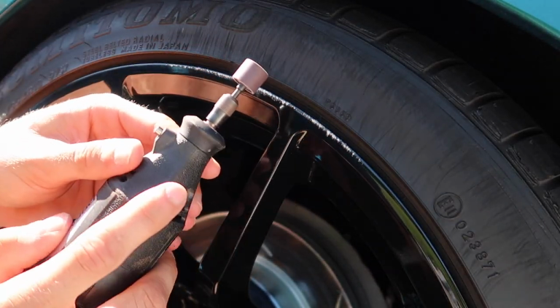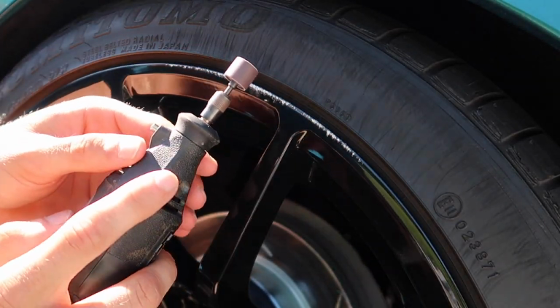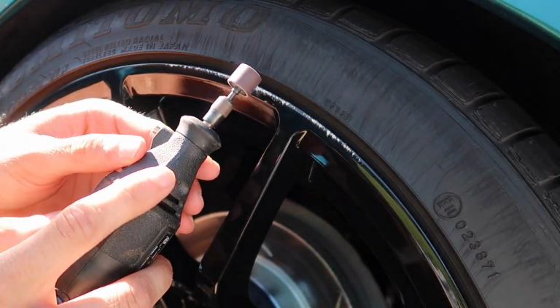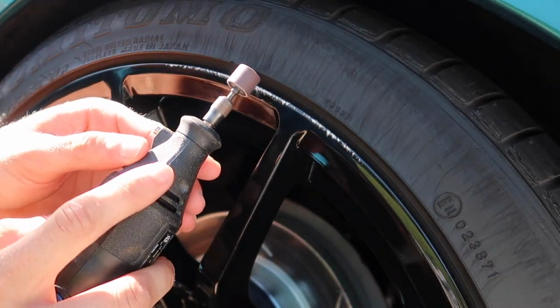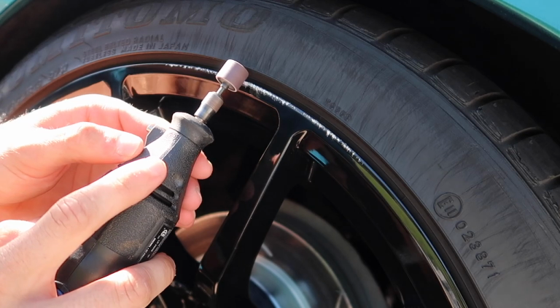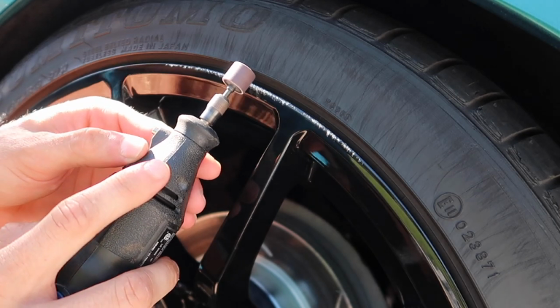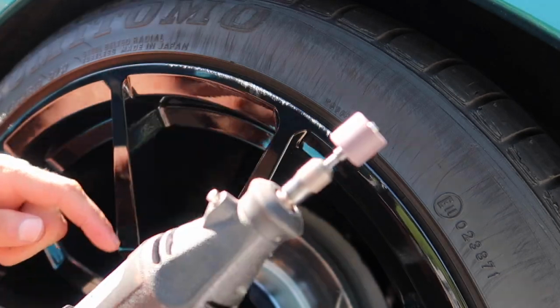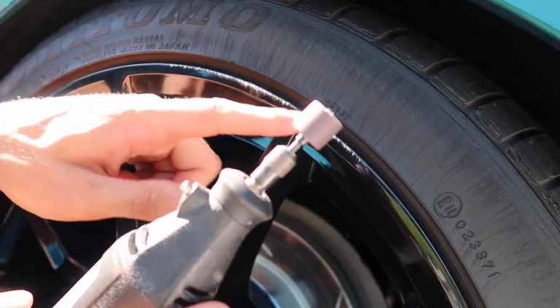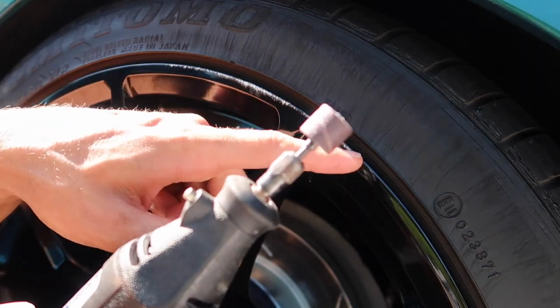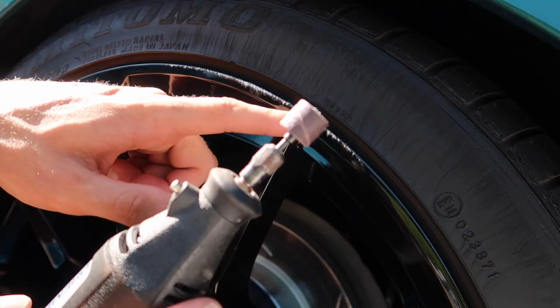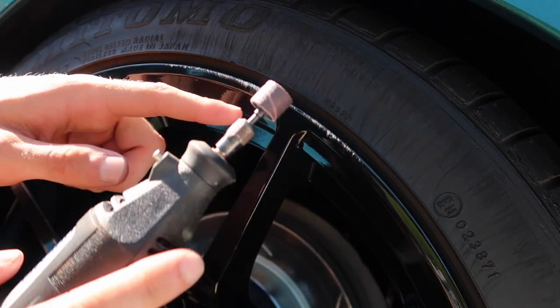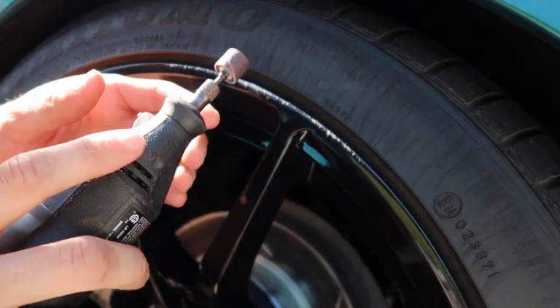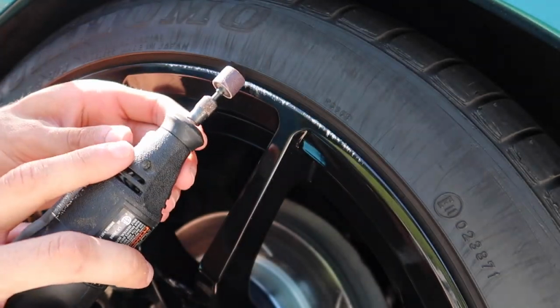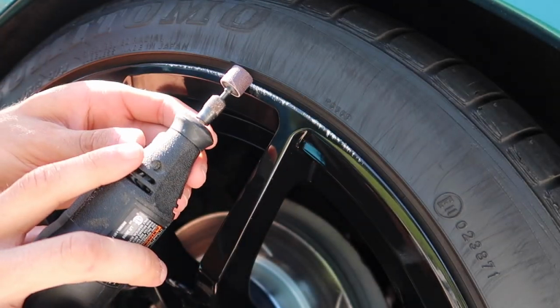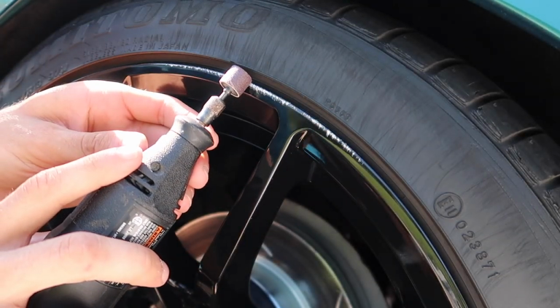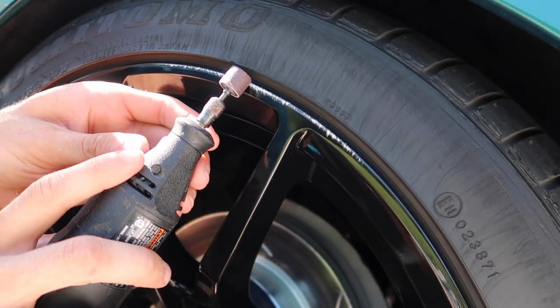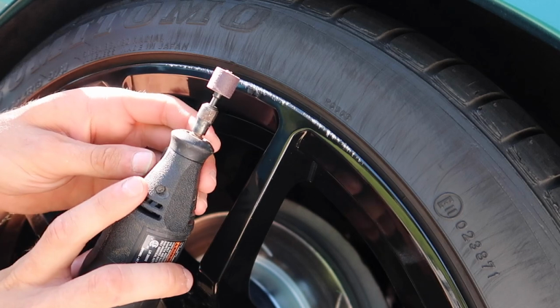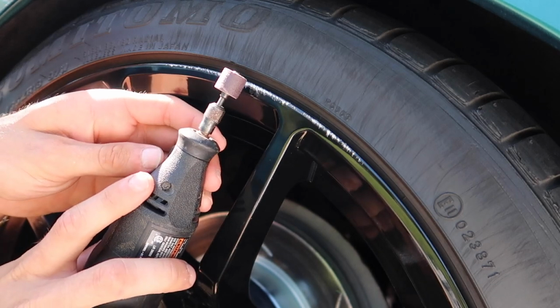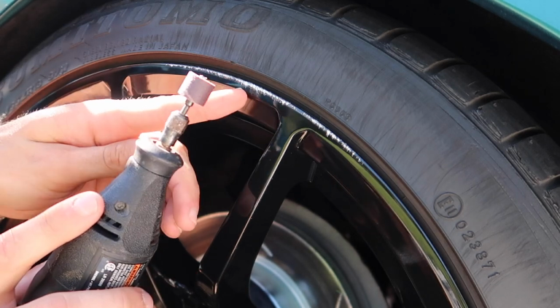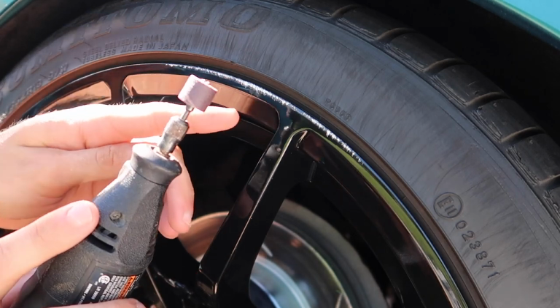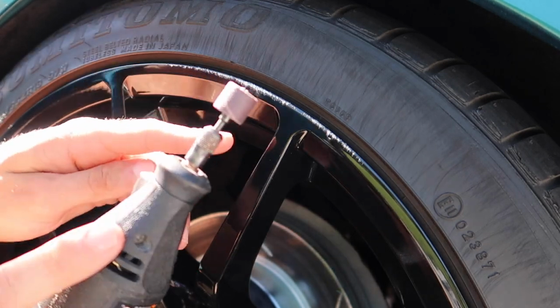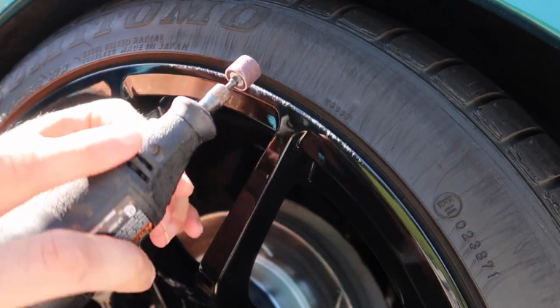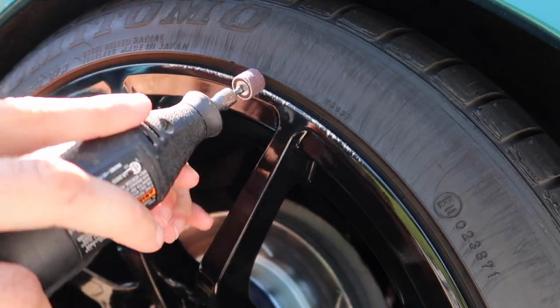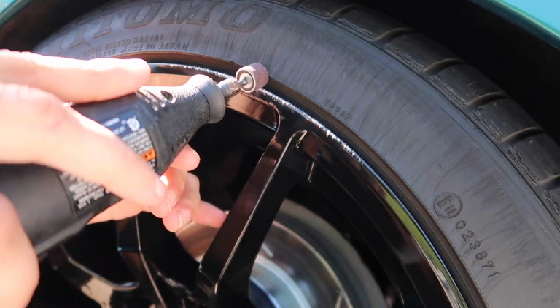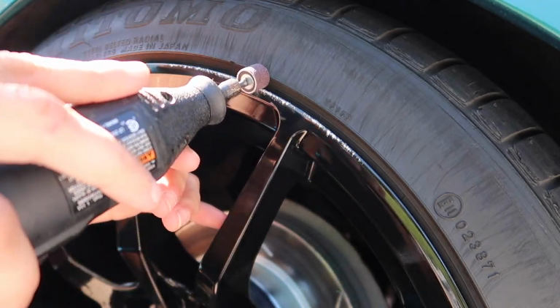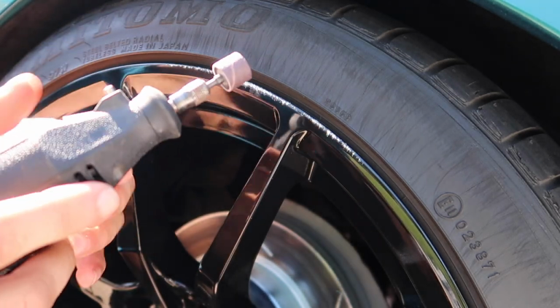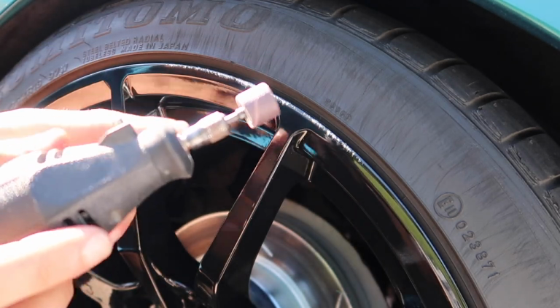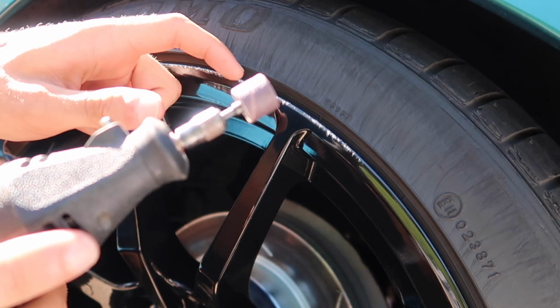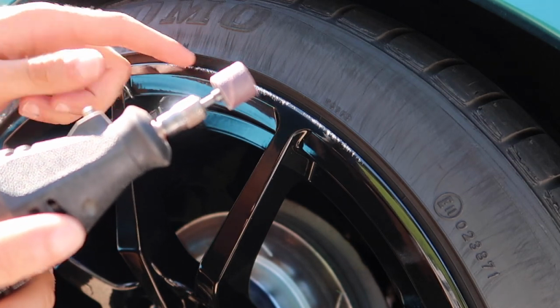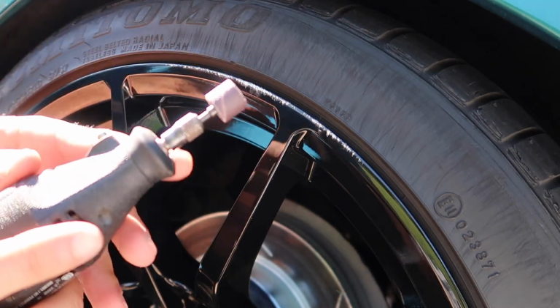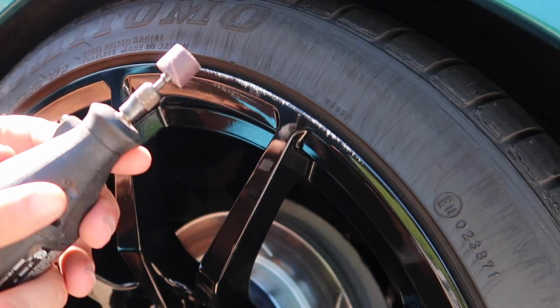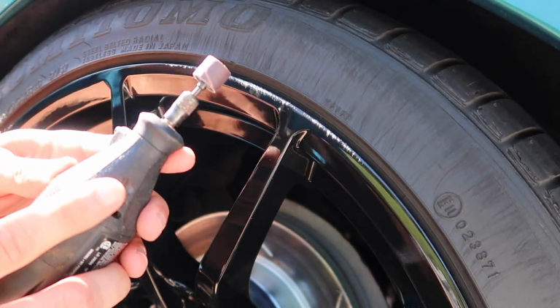The angle is also important too. You want to make sure that you're angled right in to how it is. You don't want to be flat and hit down here, and you also don't want to be up too high and just removing all of this unnecessarily.